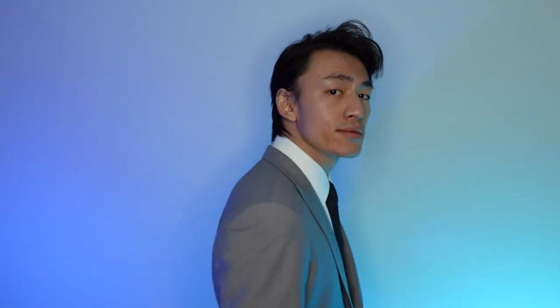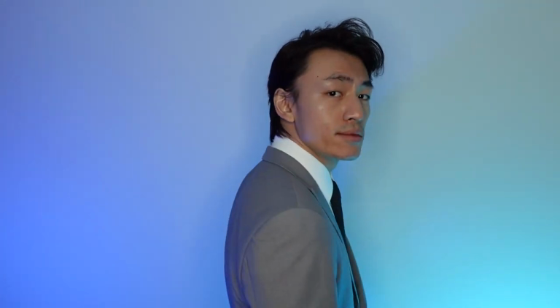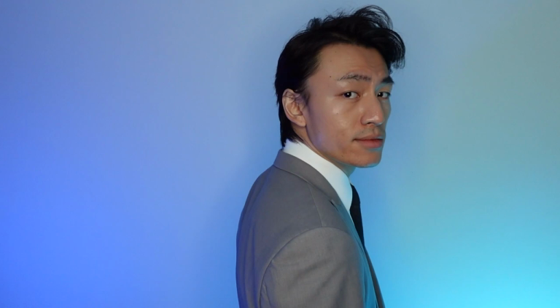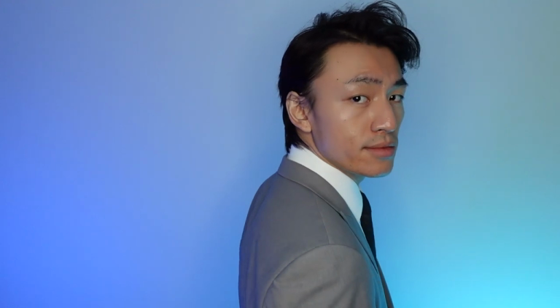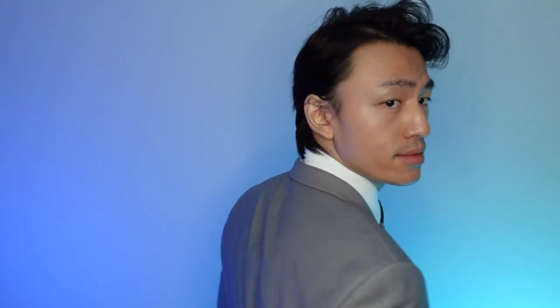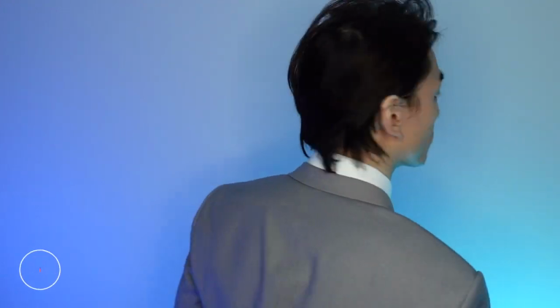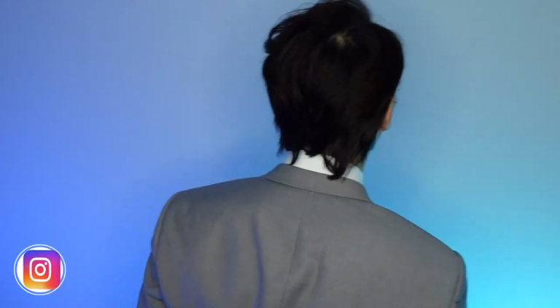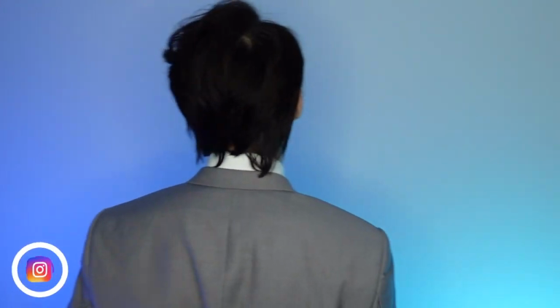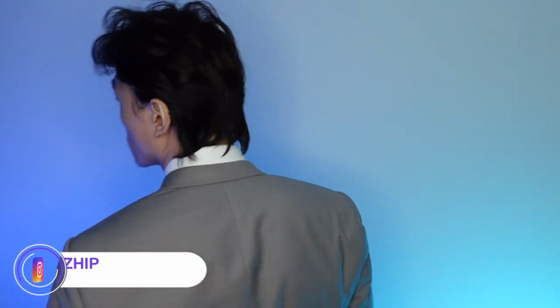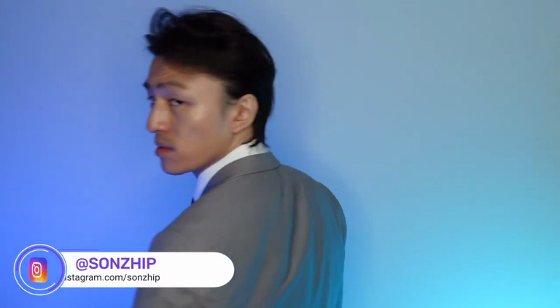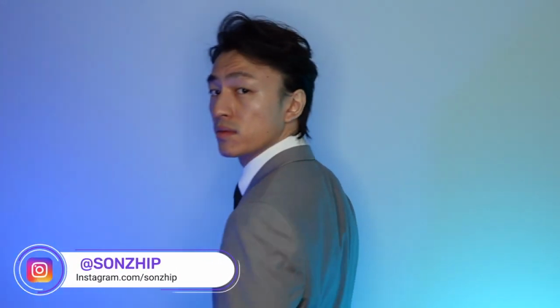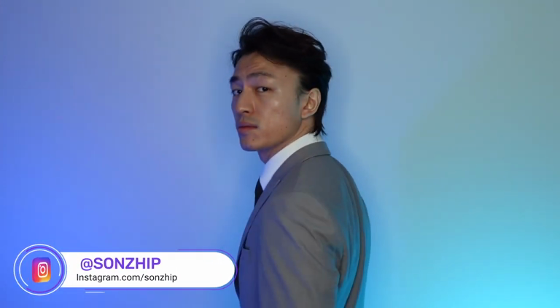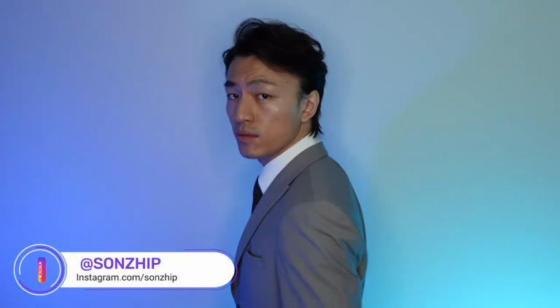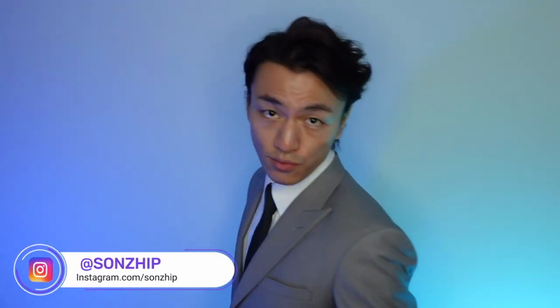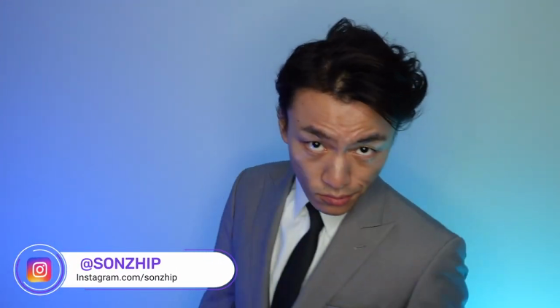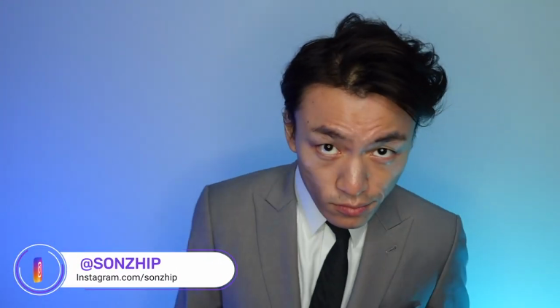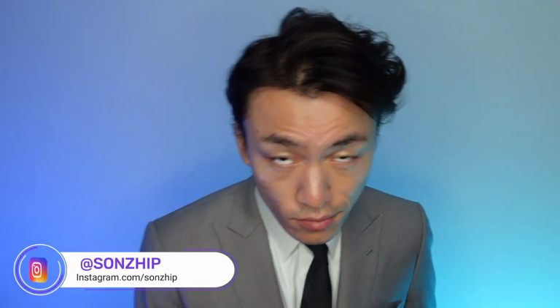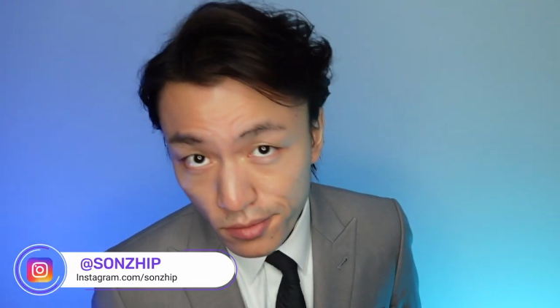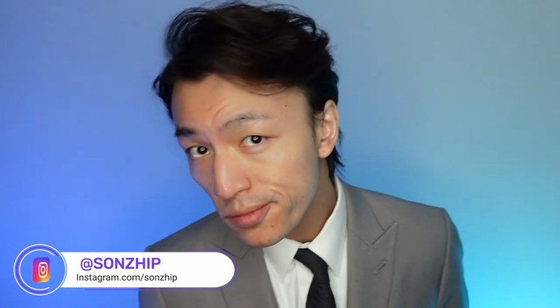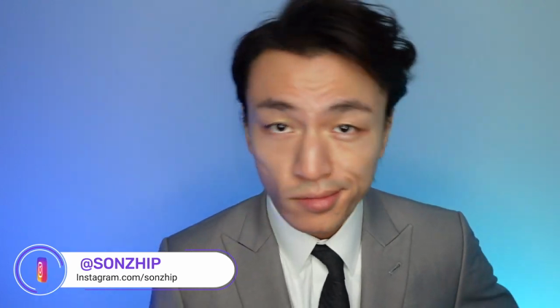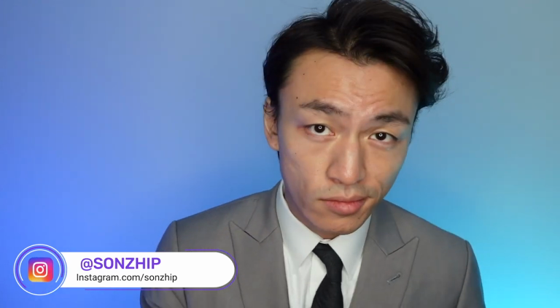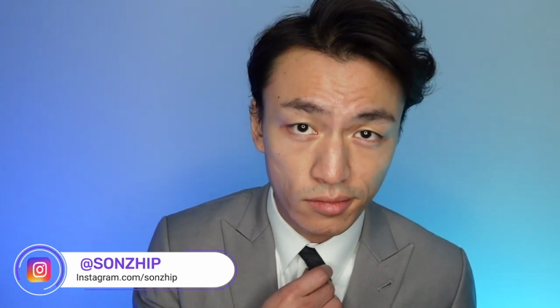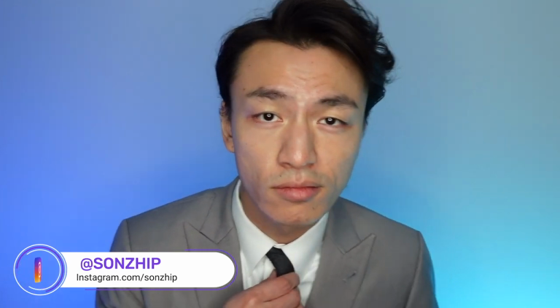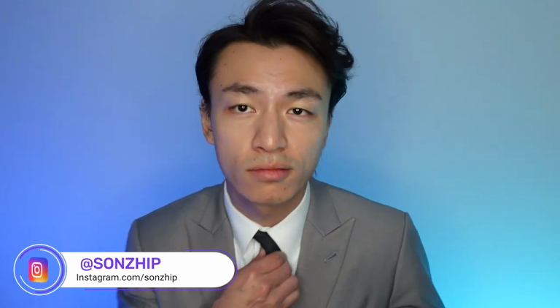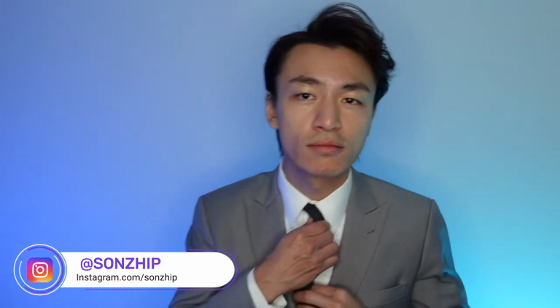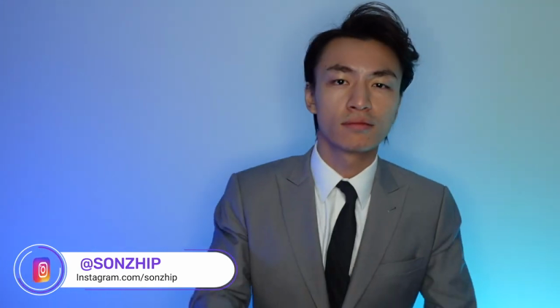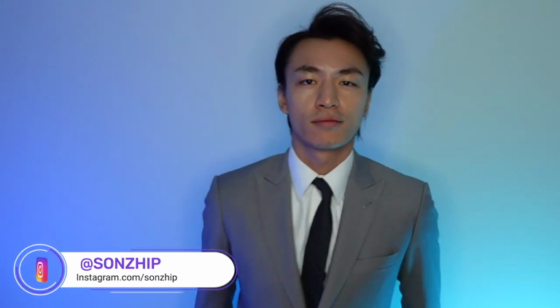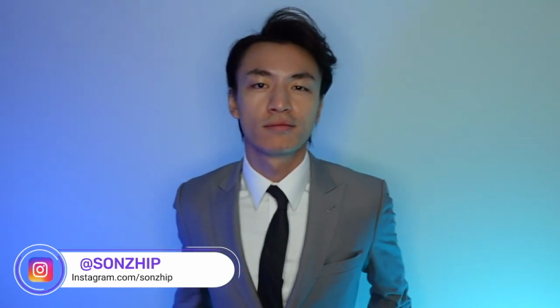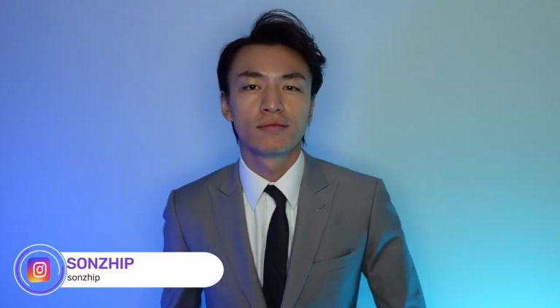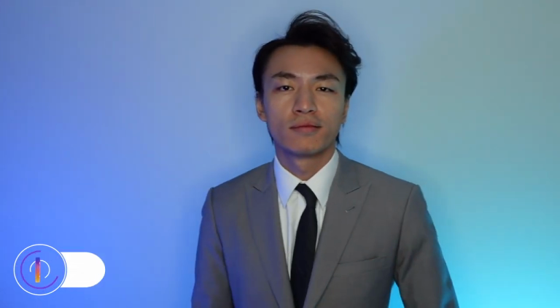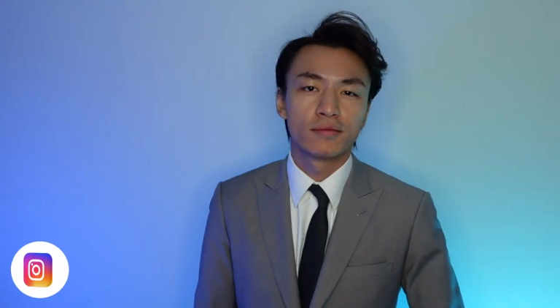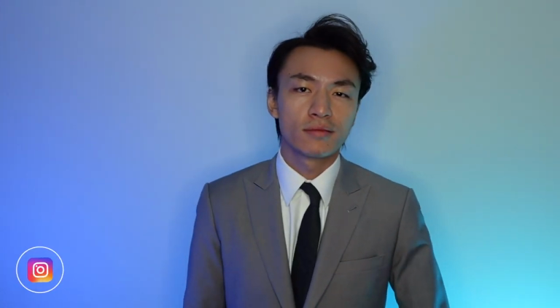If you like this video, please give me a like, subscribe, and comment below on what you want to see in the future. Feel free to follow my Instagram for other content. Other than that, I'll see you next time.